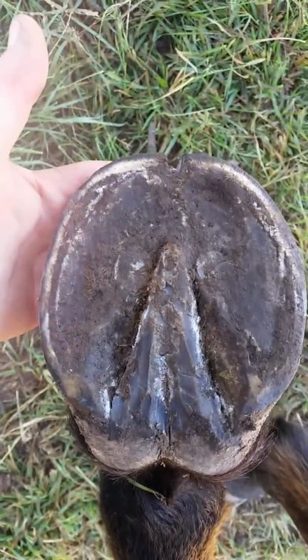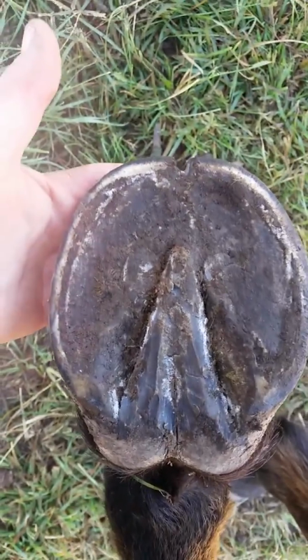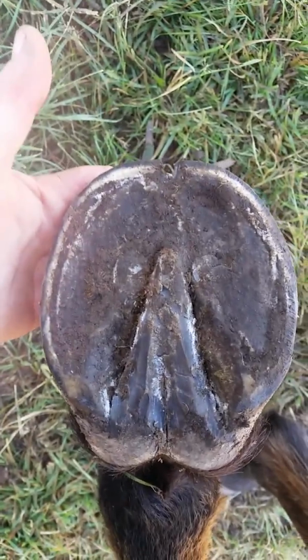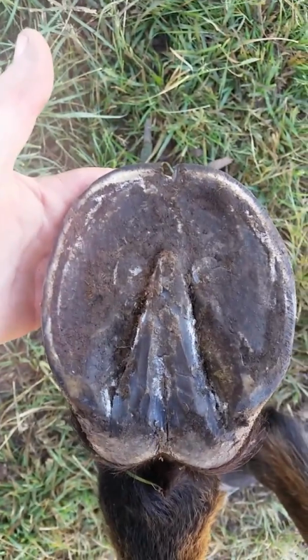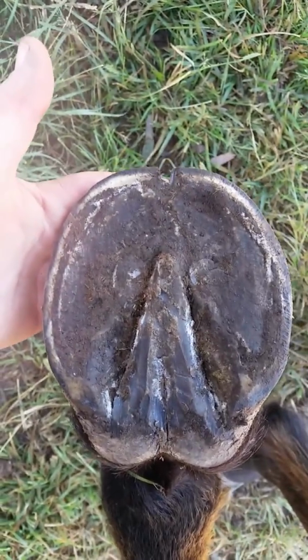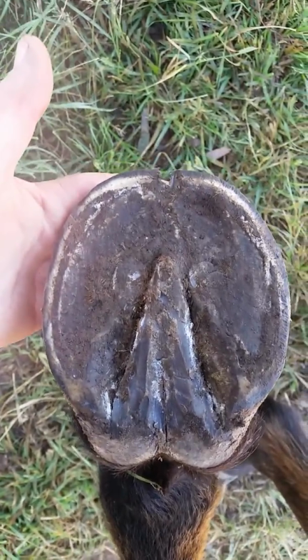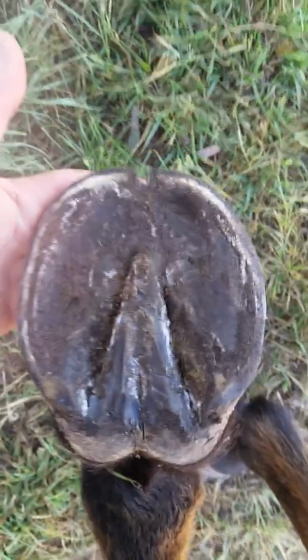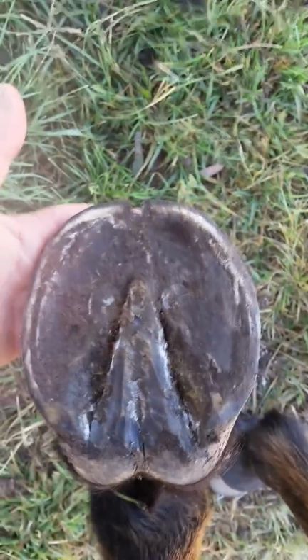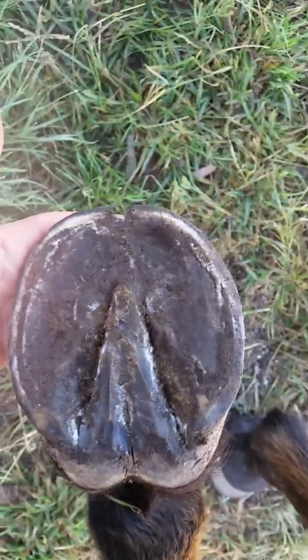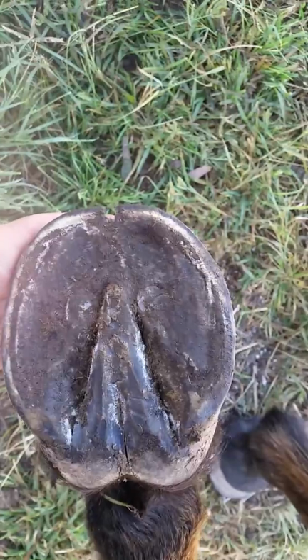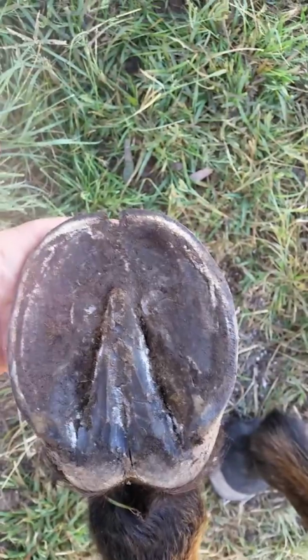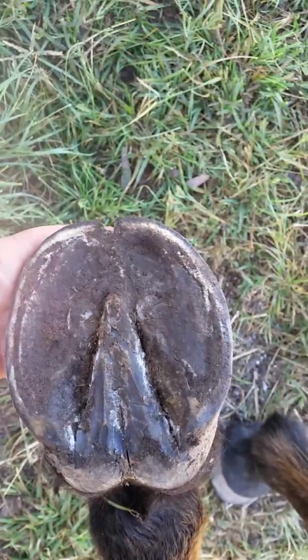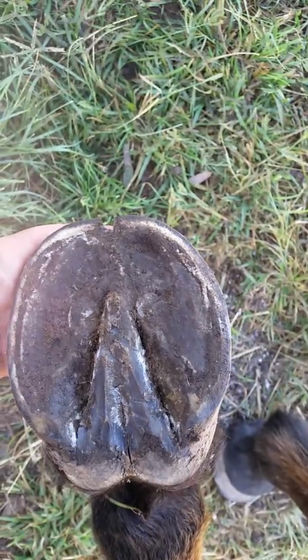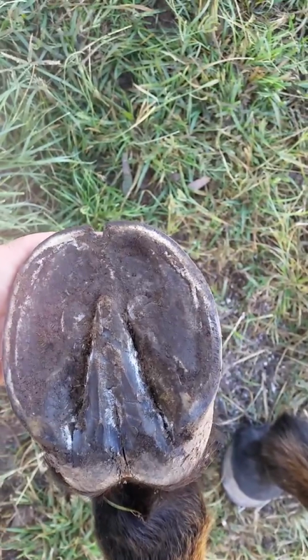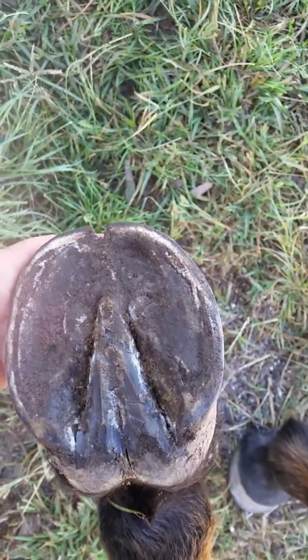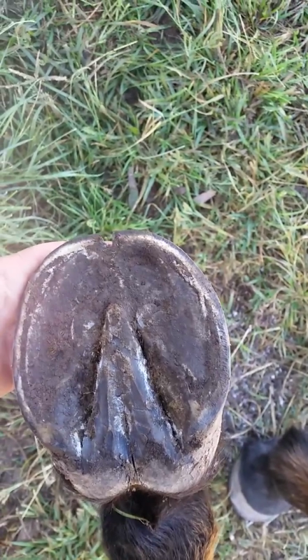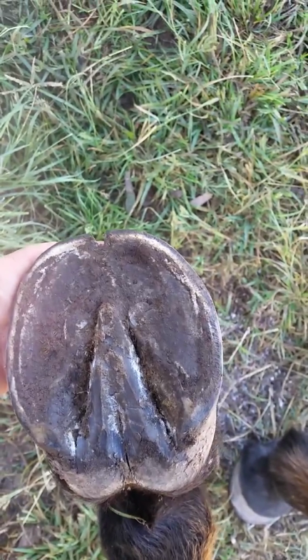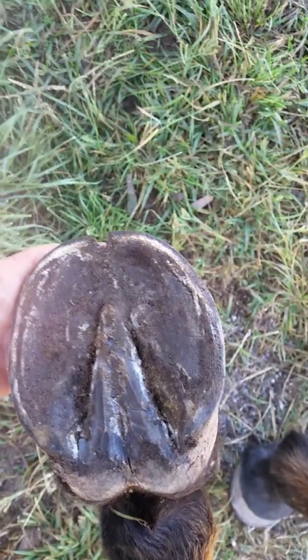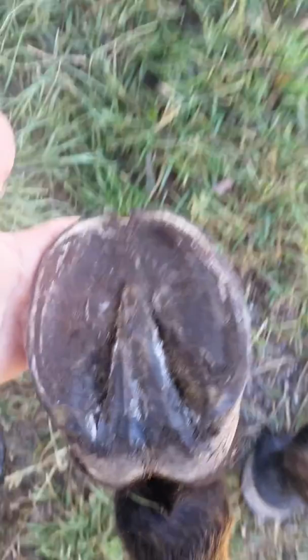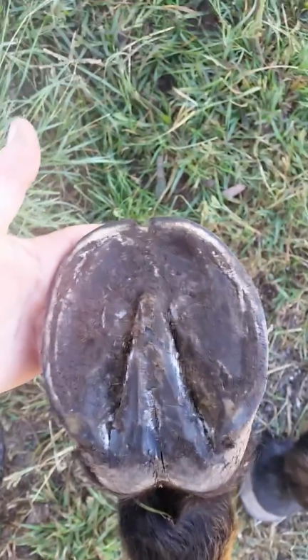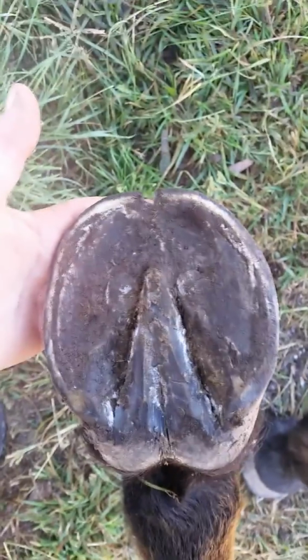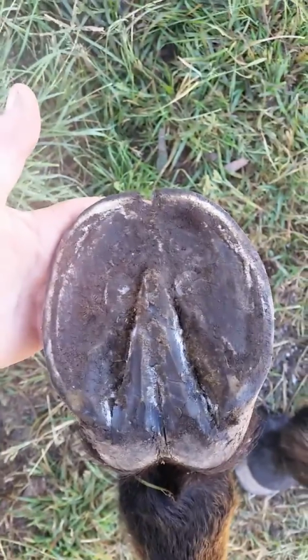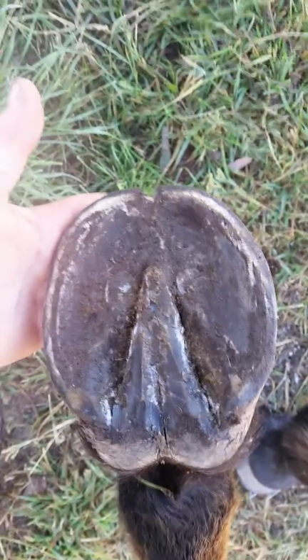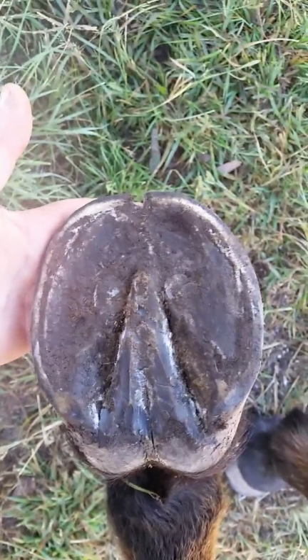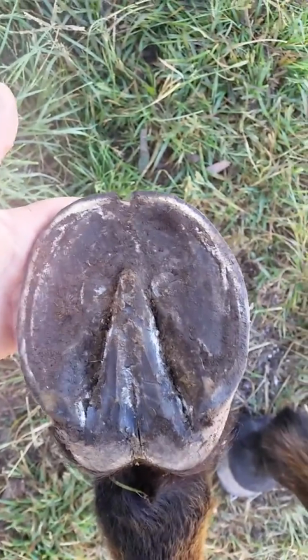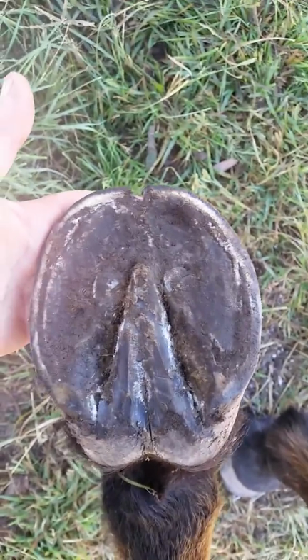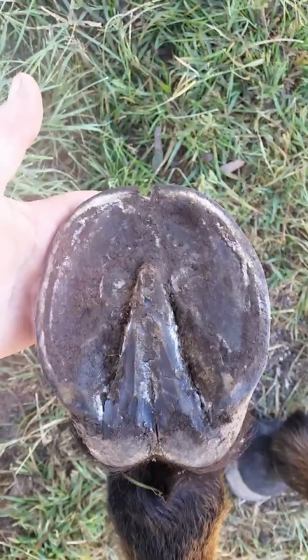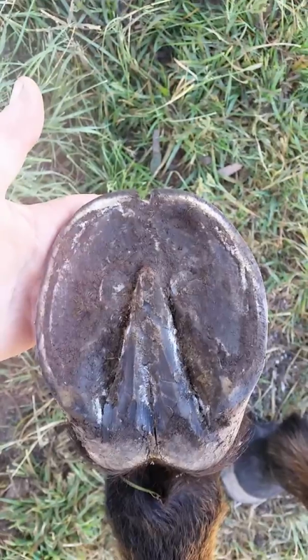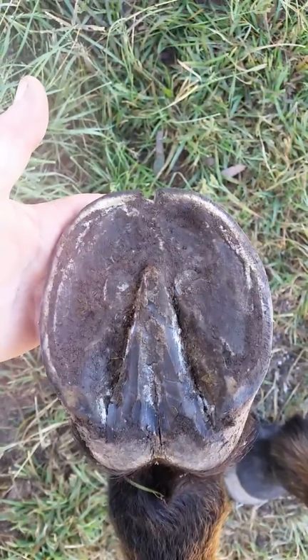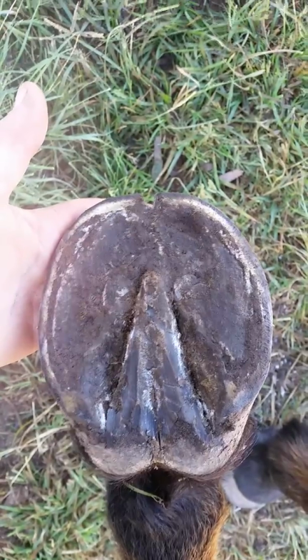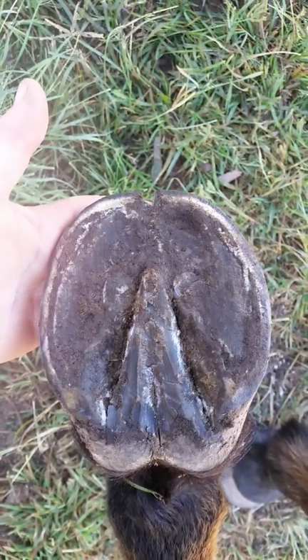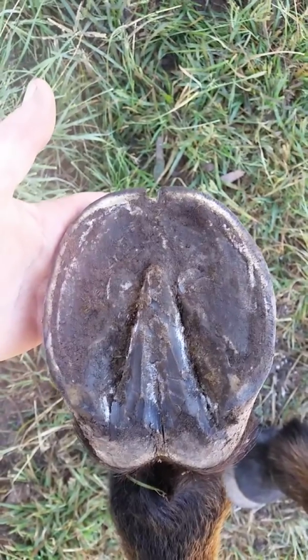All the rest of the sole is exfoliating. In the paddock that he's in now he's actually getting some really nice wear patterns and it's starting to look really good.